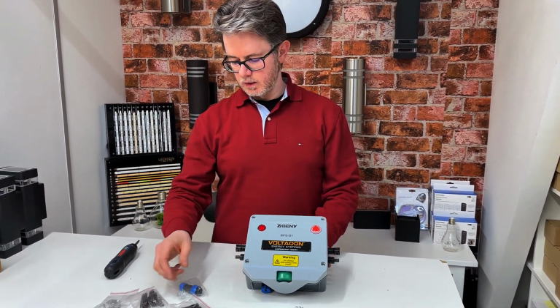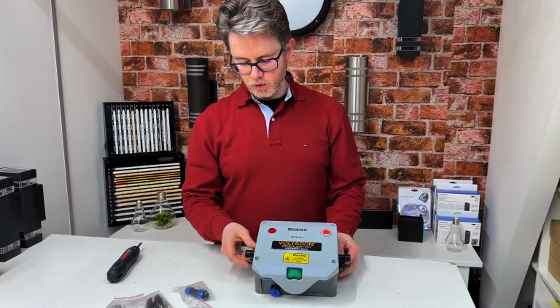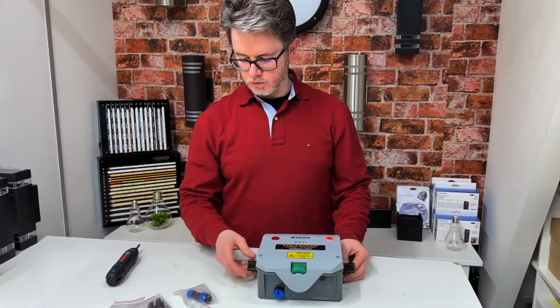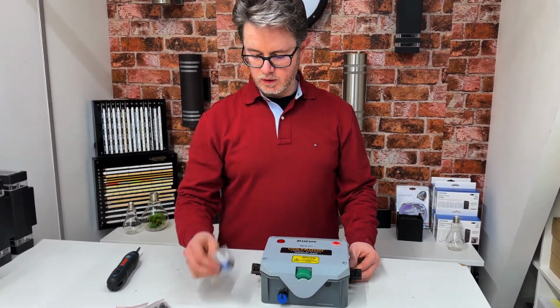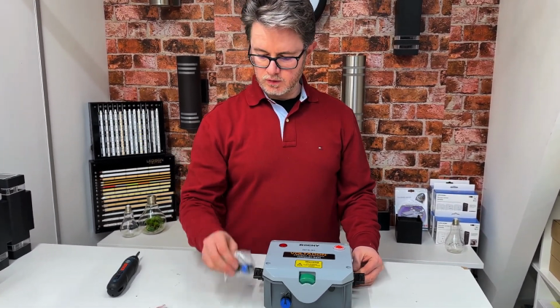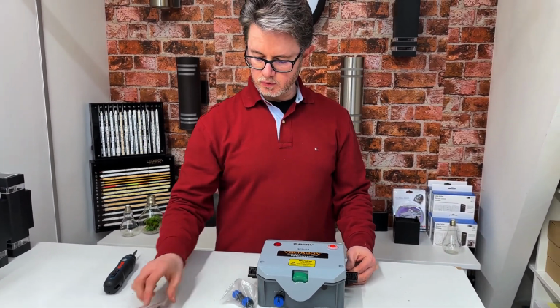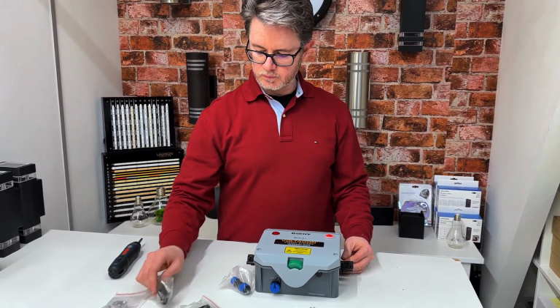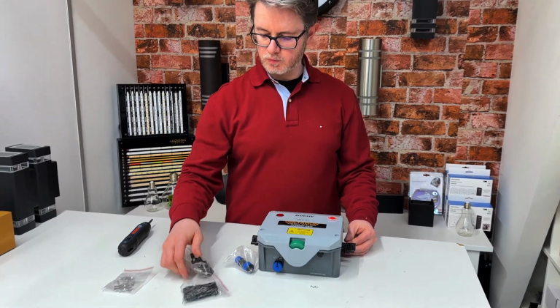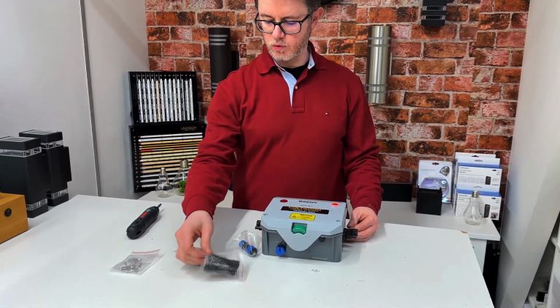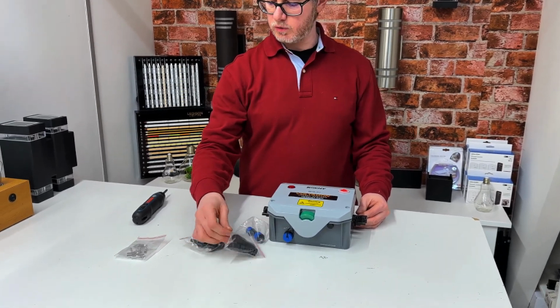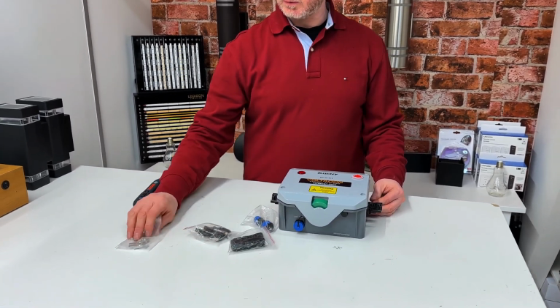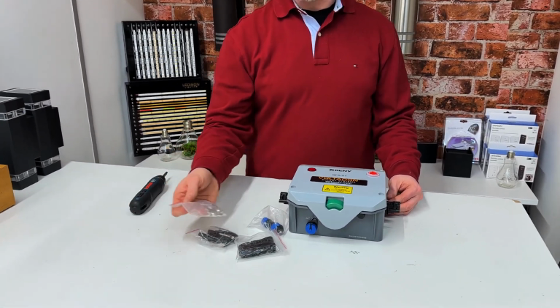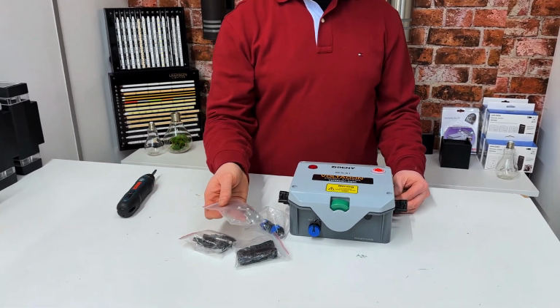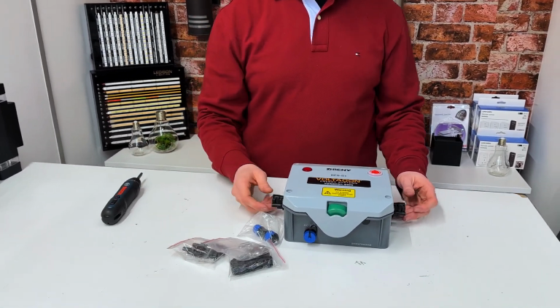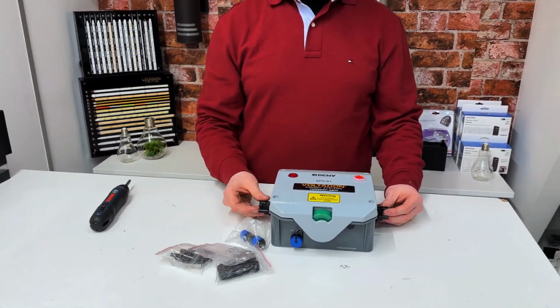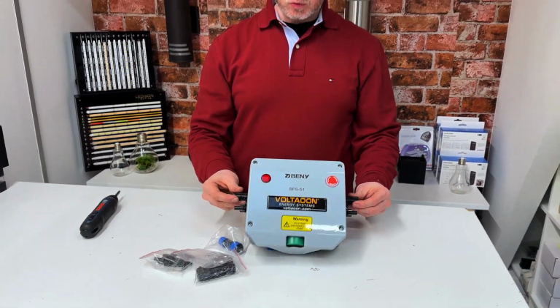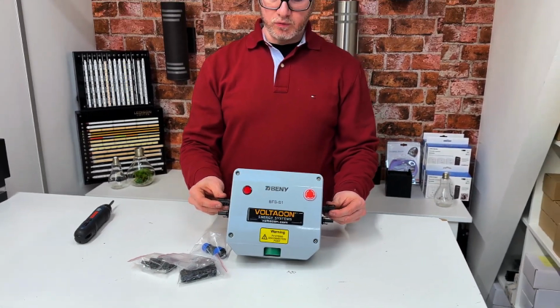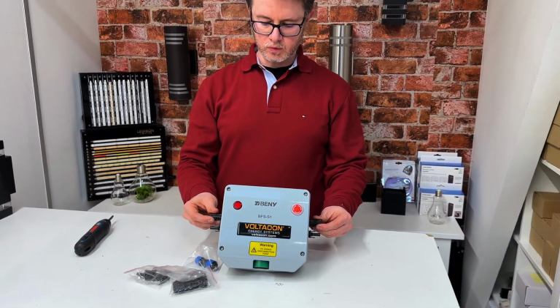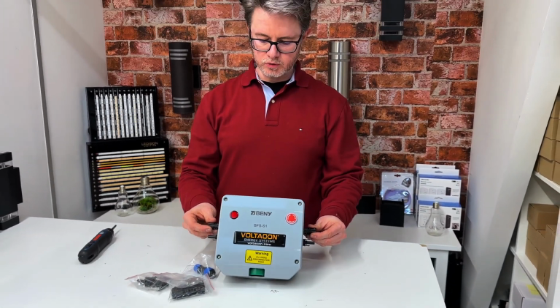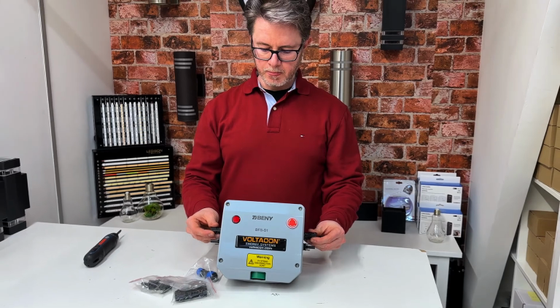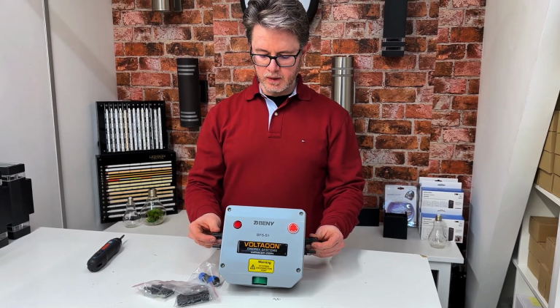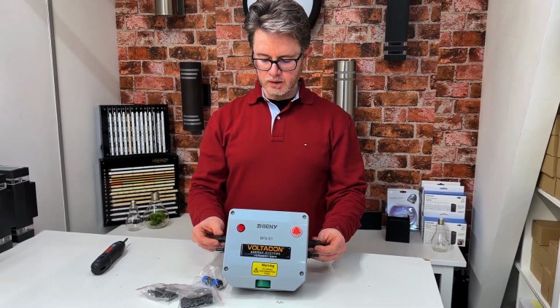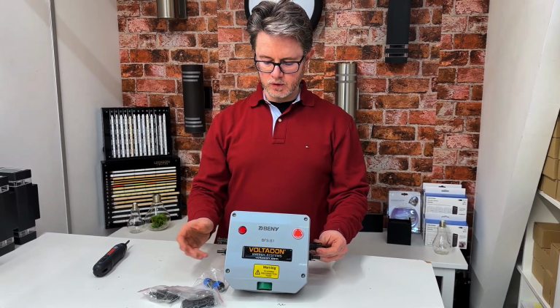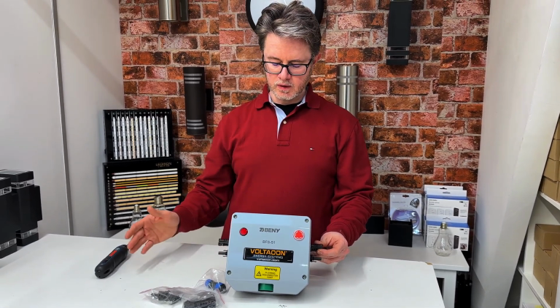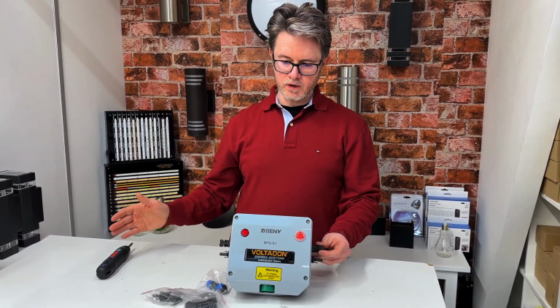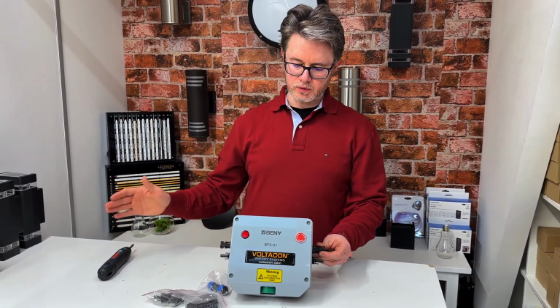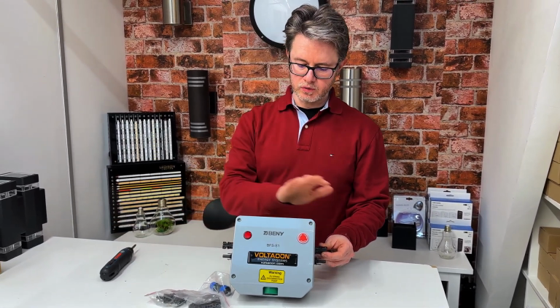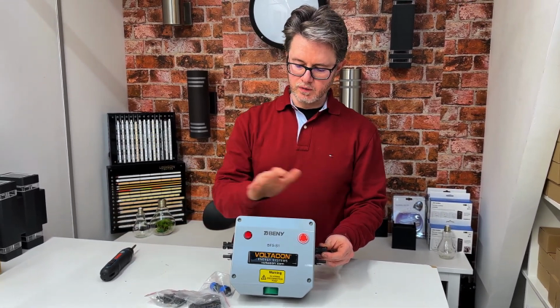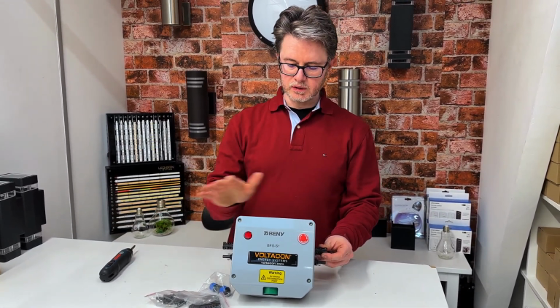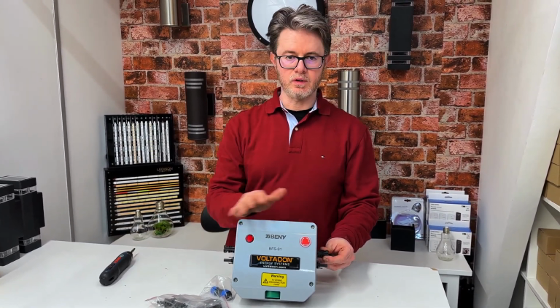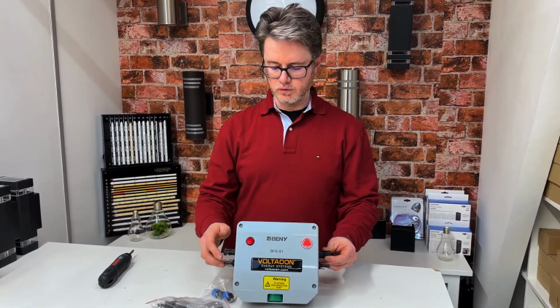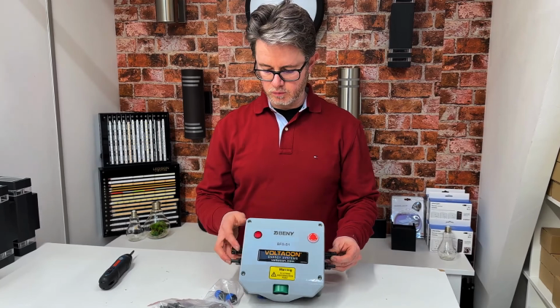The box comes with the AC adapter connector, MC4 connectors, and some mounting brackets. It is suitable for outdoor use, but if you need further protection we have a special cover for this box.